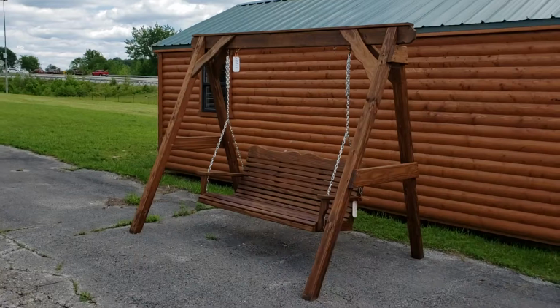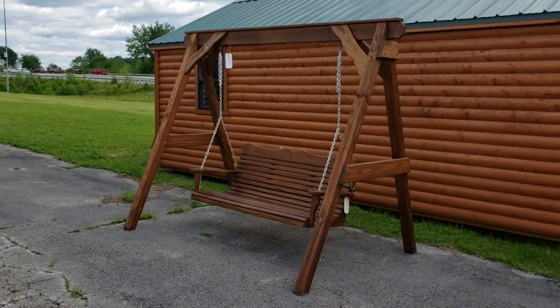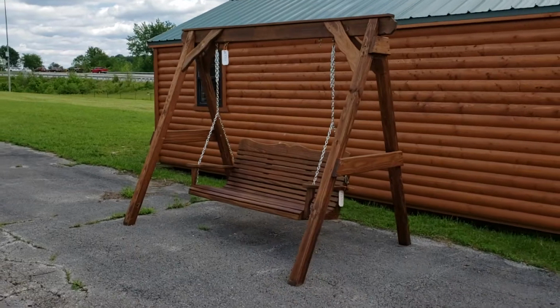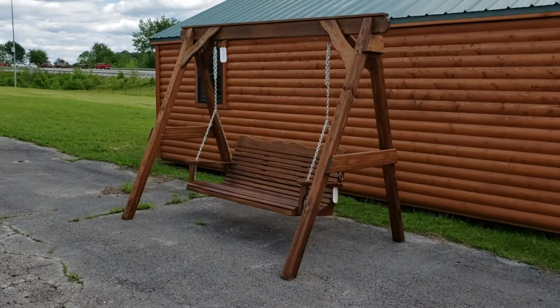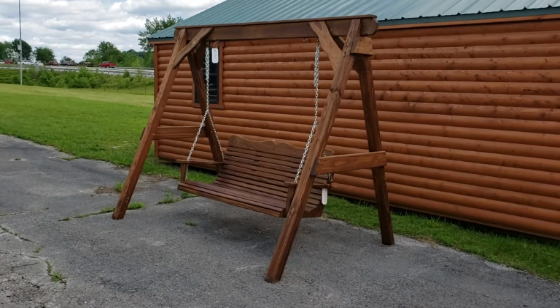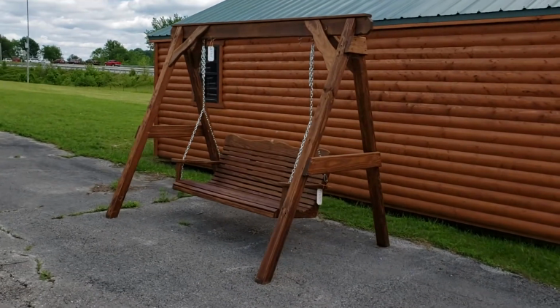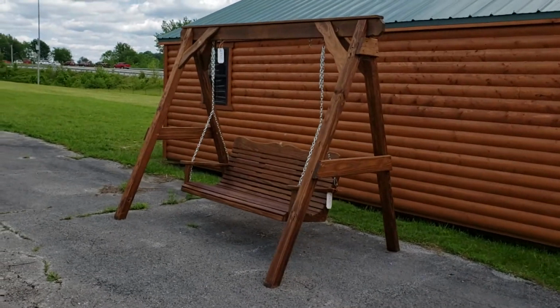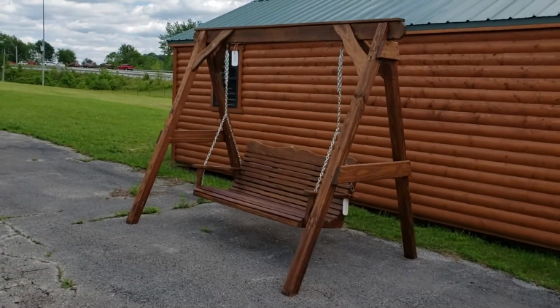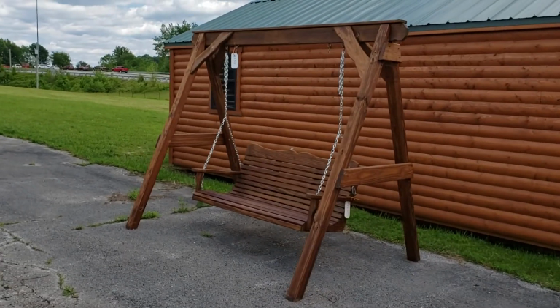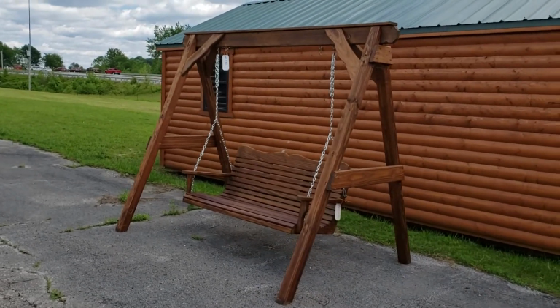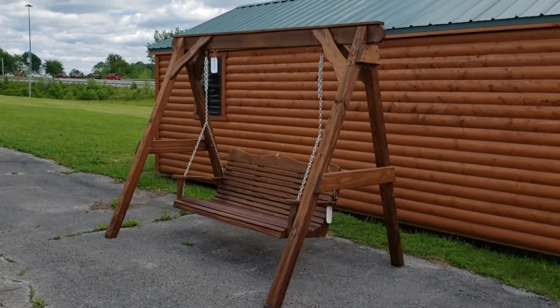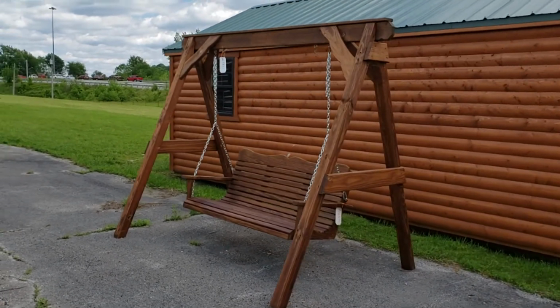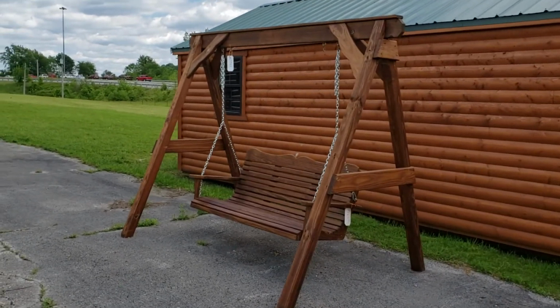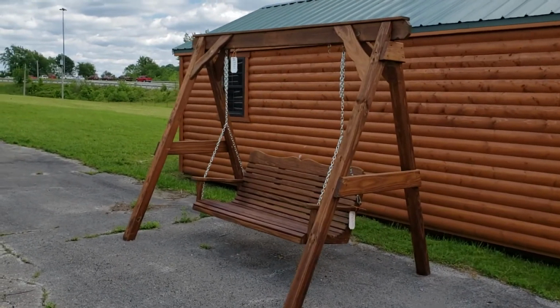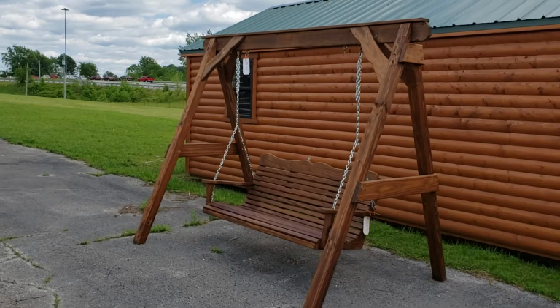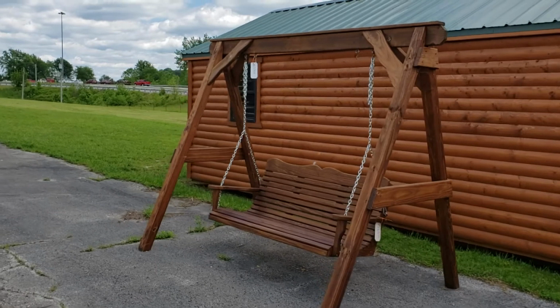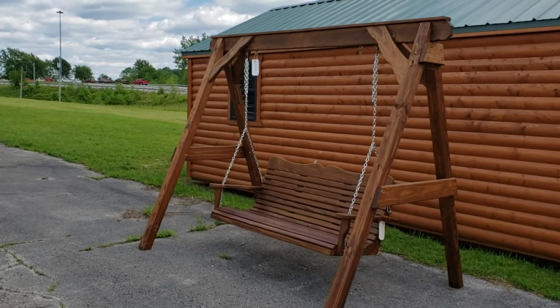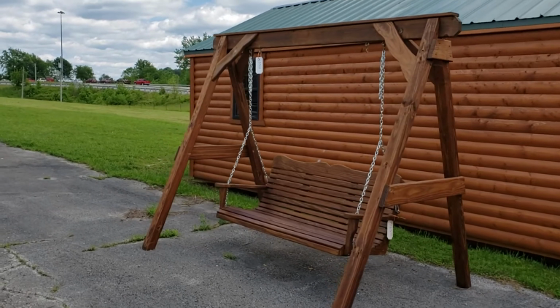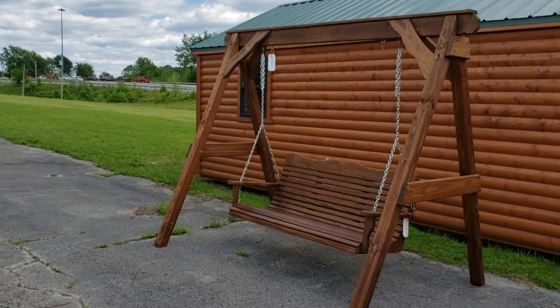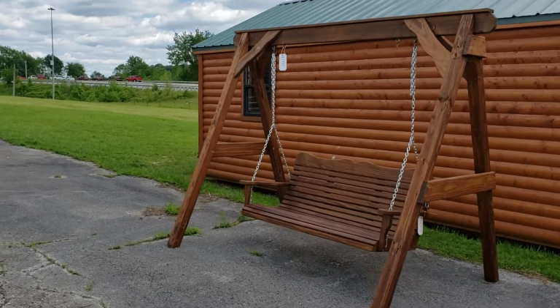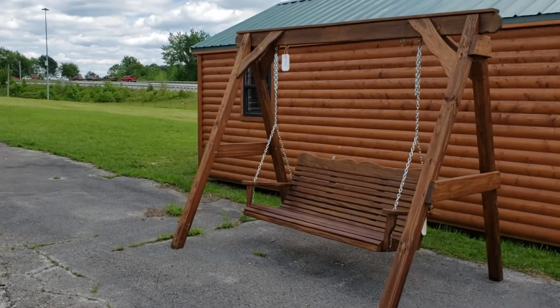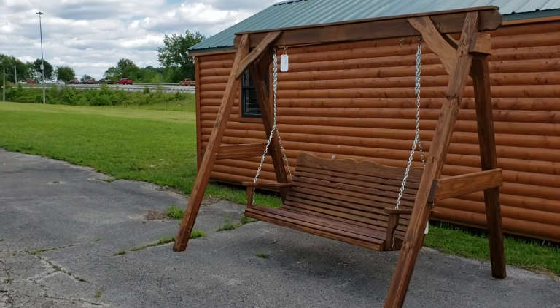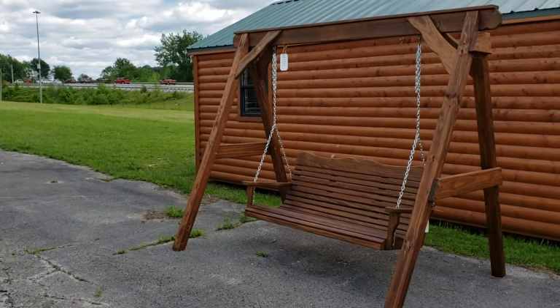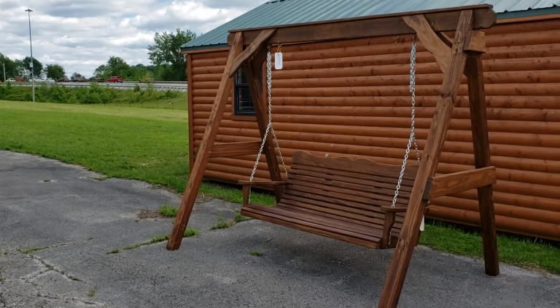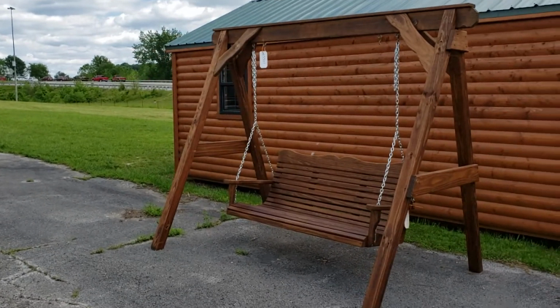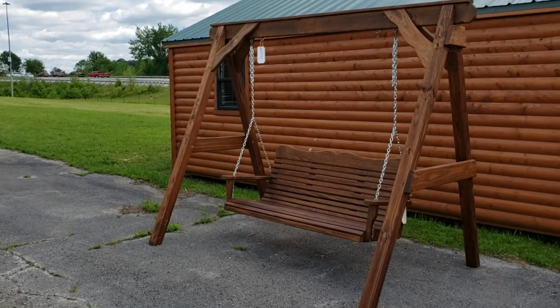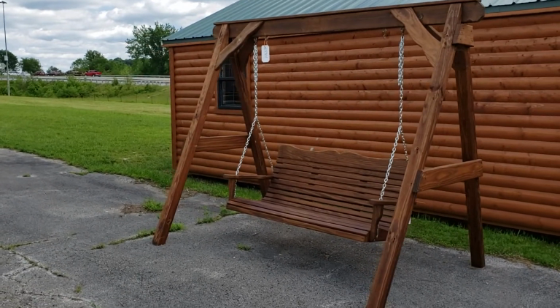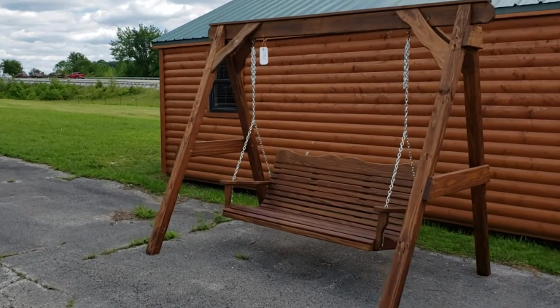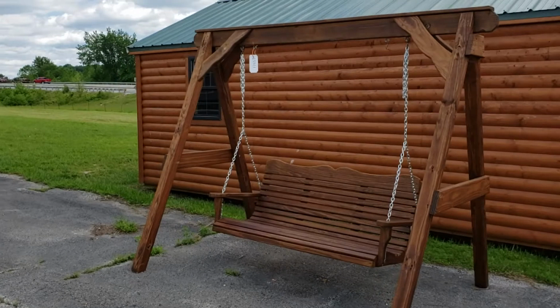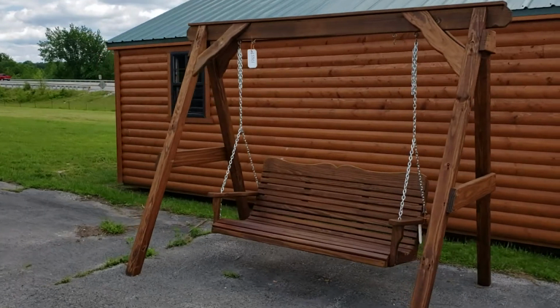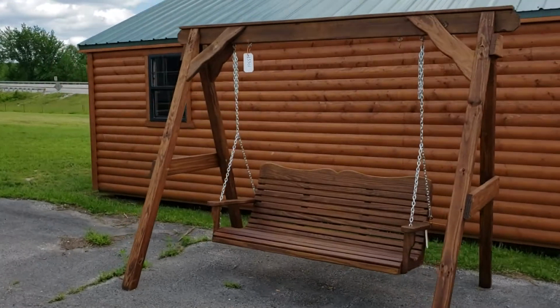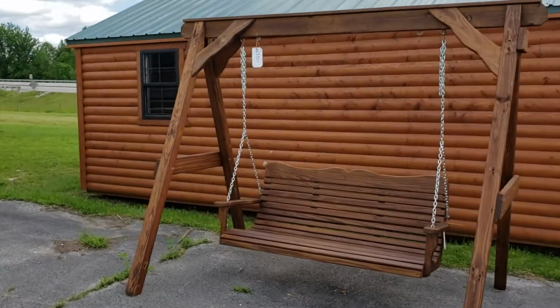Five foot. Hey, welcome to Pioneer Cabins and Sheds. Today I wanted to bring you a swing, and this is absolutely a beautiful swing.